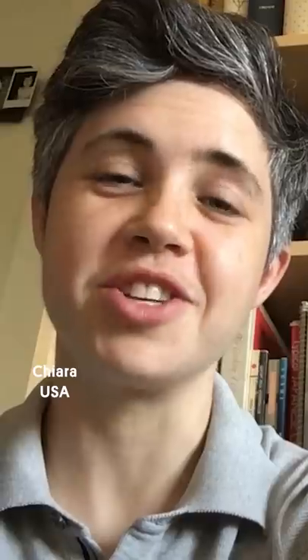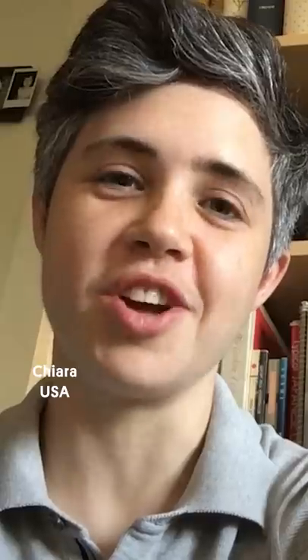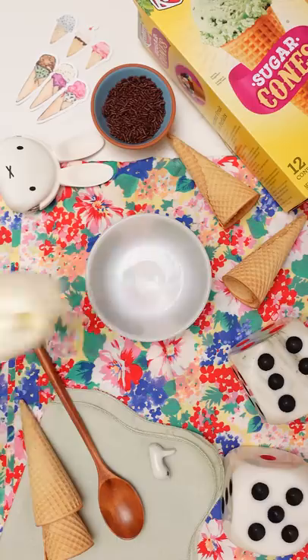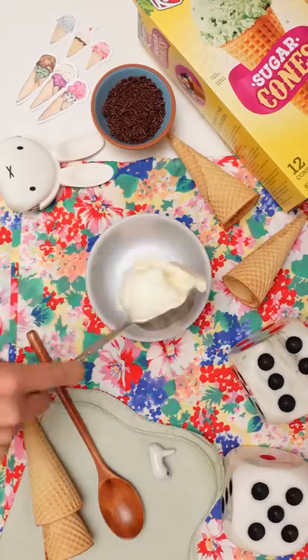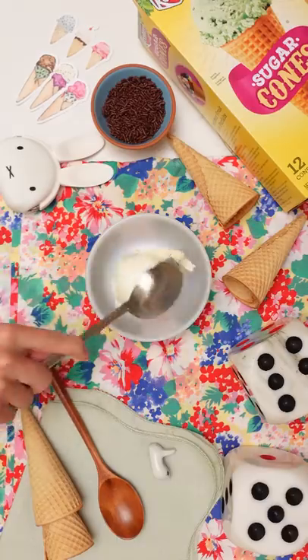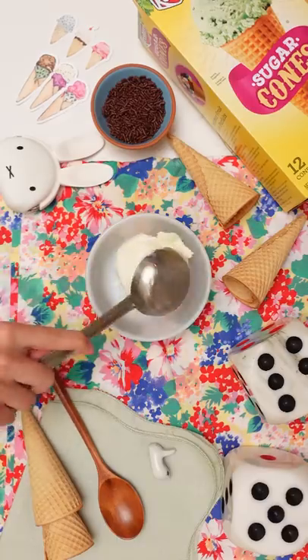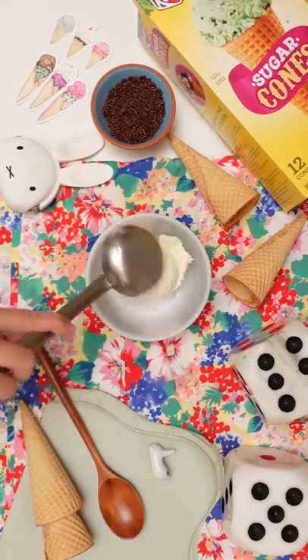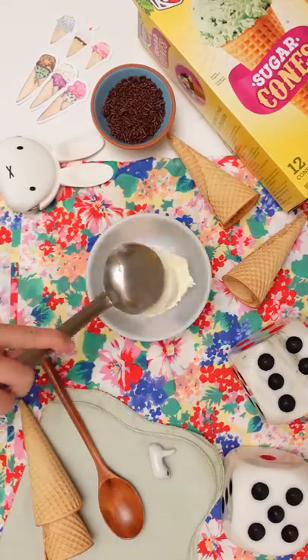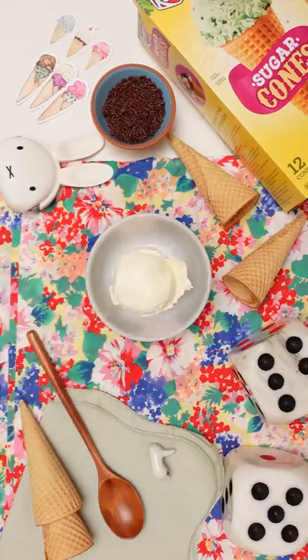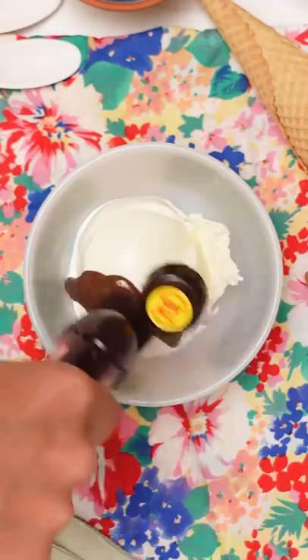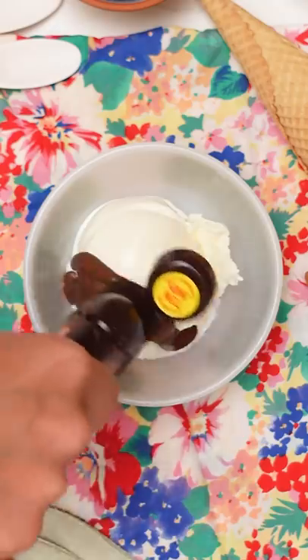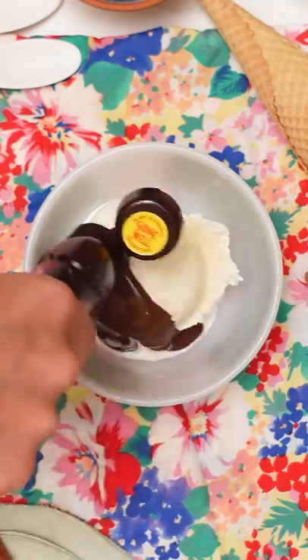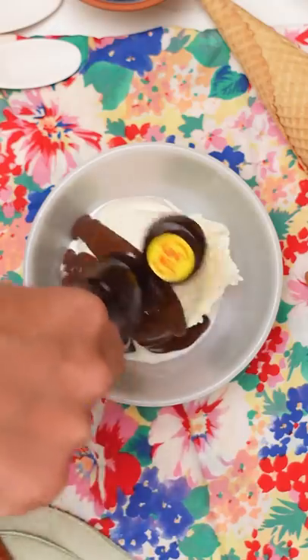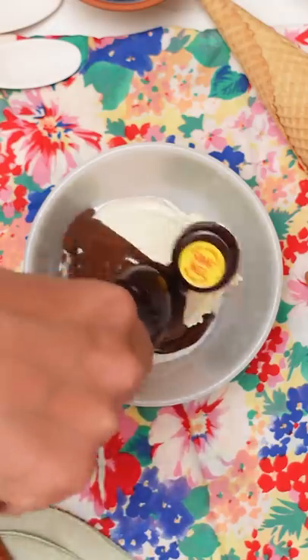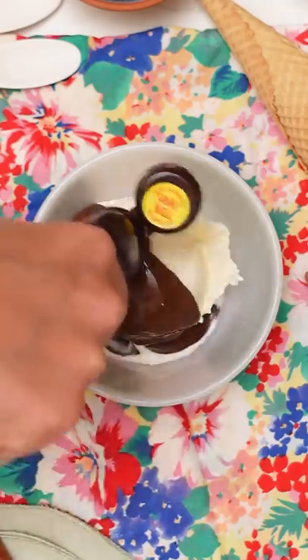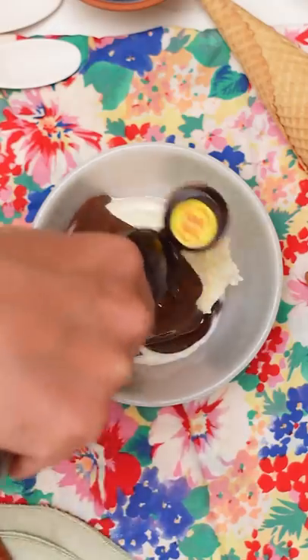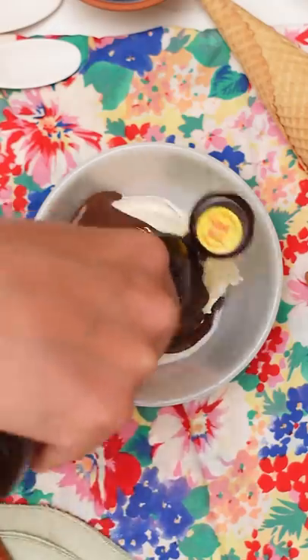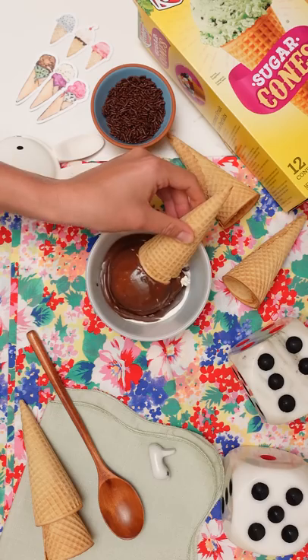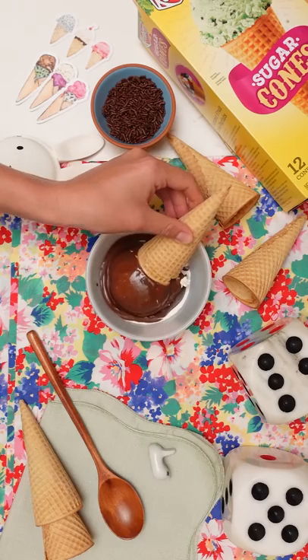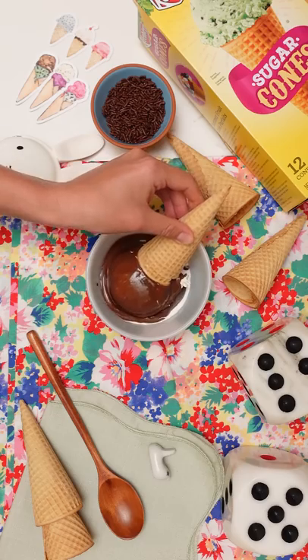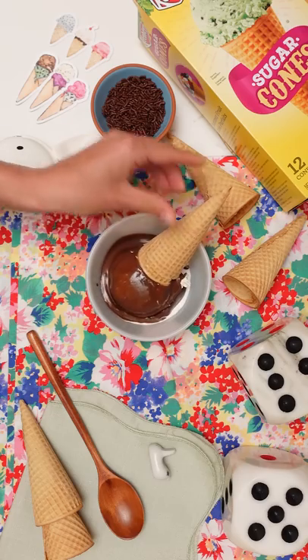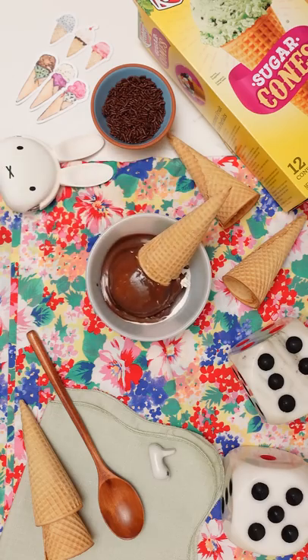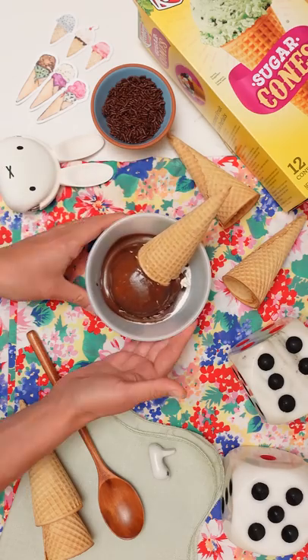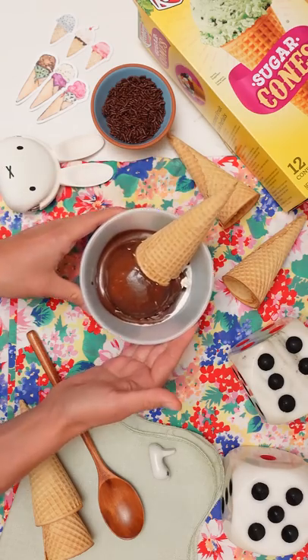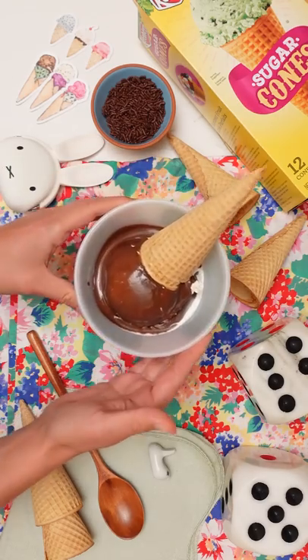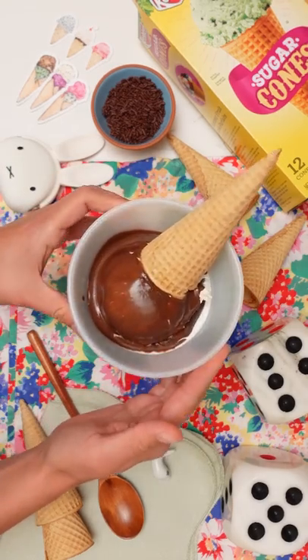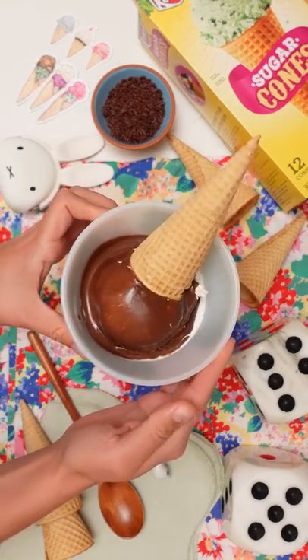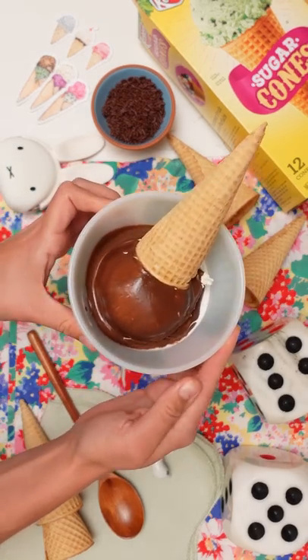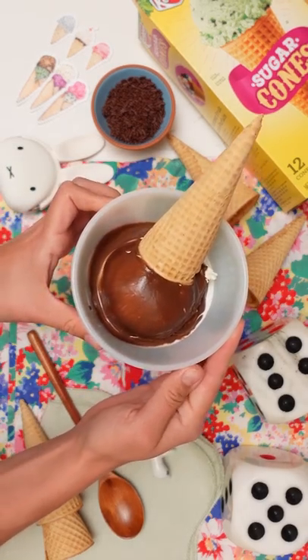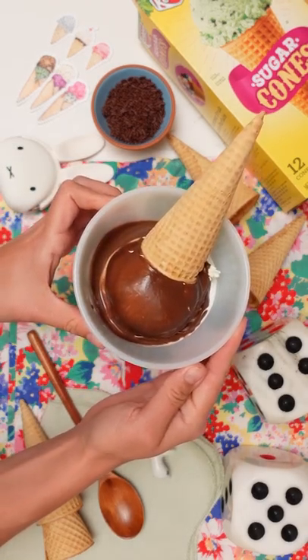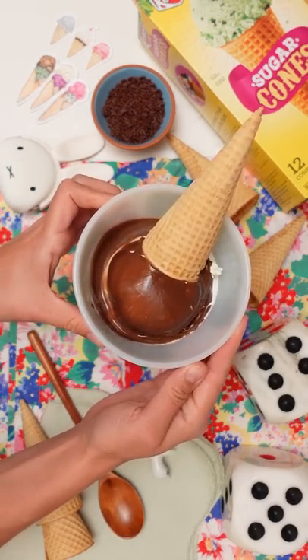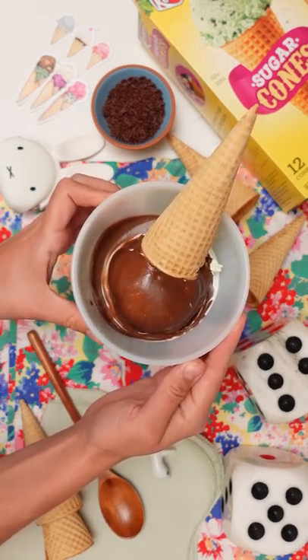Magic shell. It's a typically chocolate or cherry sauce that you dip the ice cream cone into and it hardens when it hits the cold ice cream.